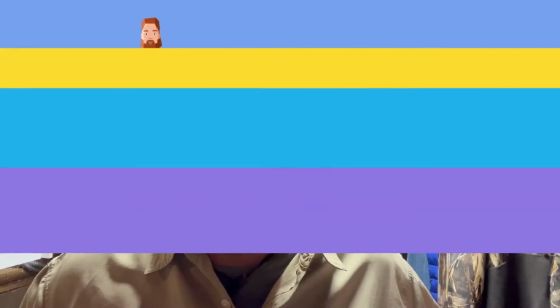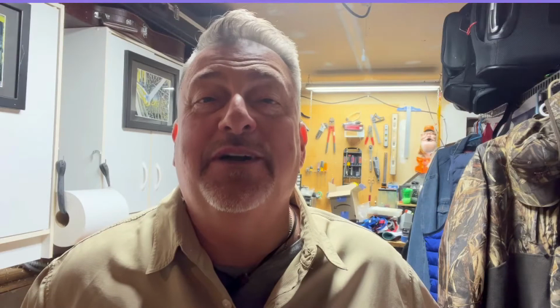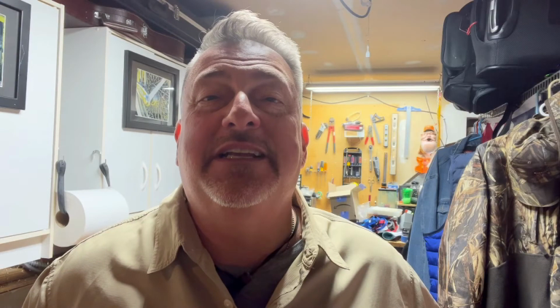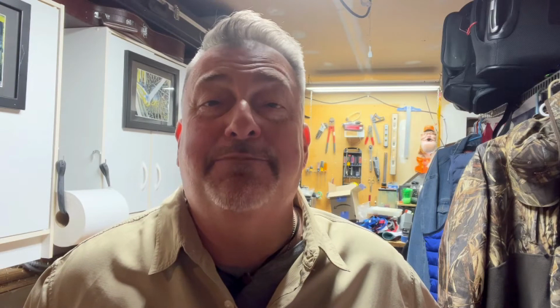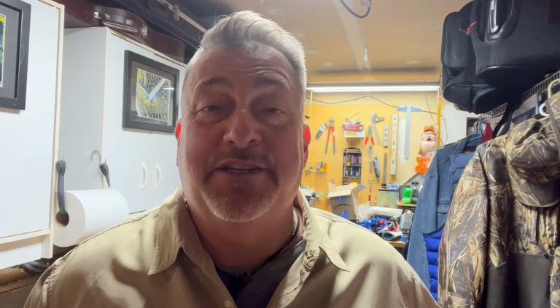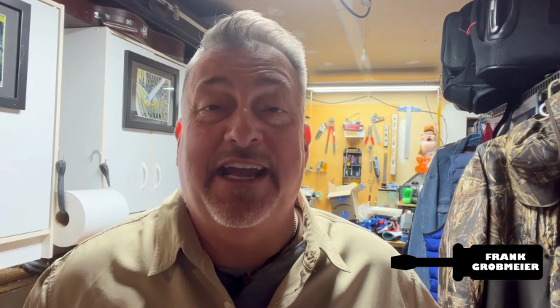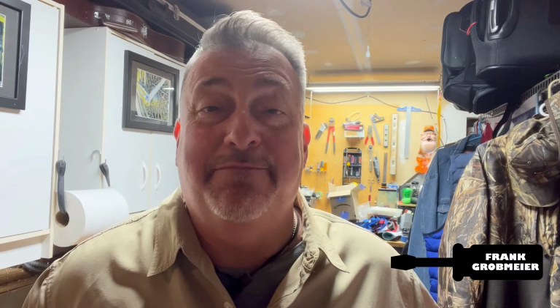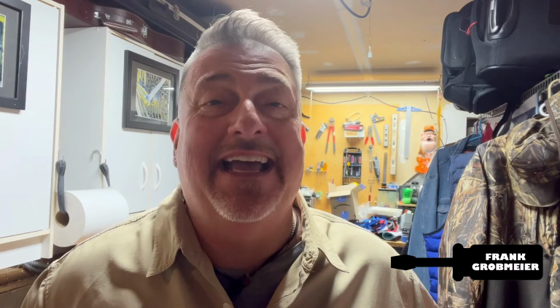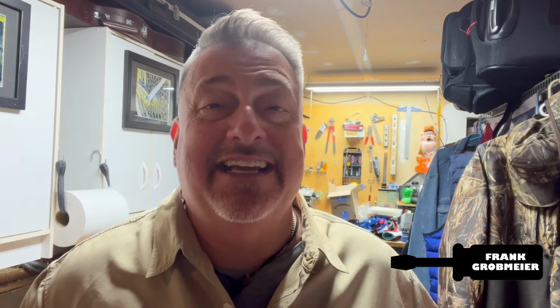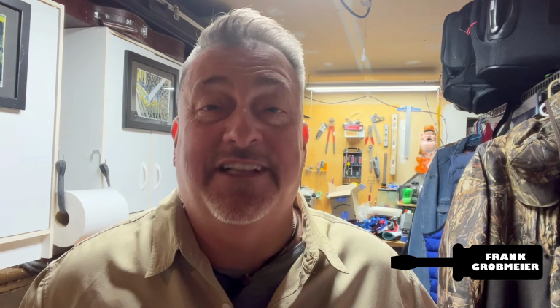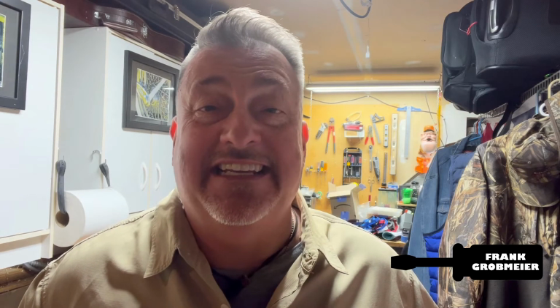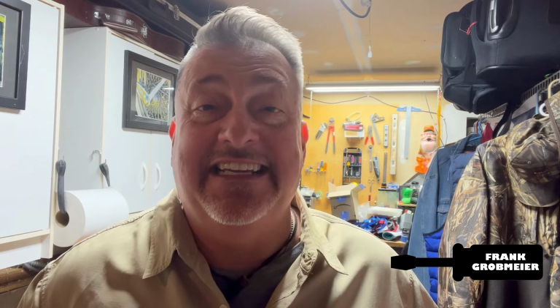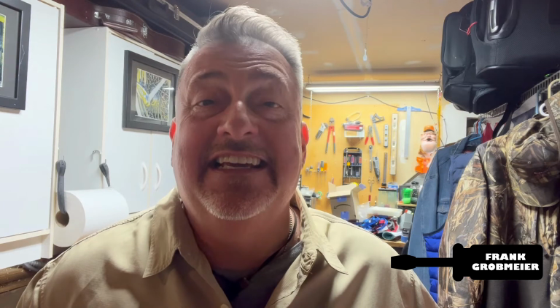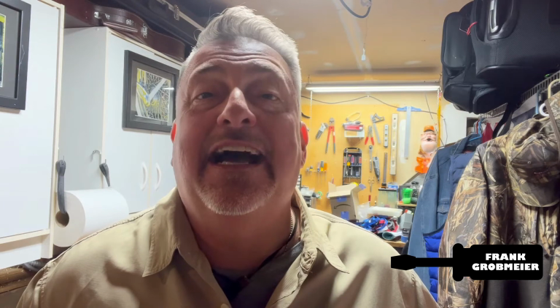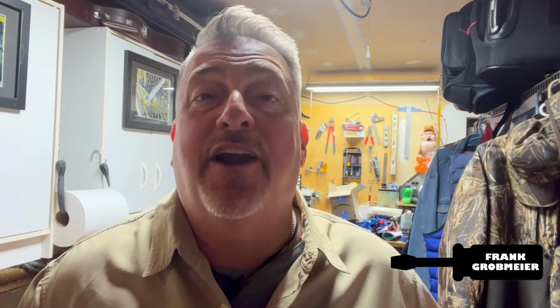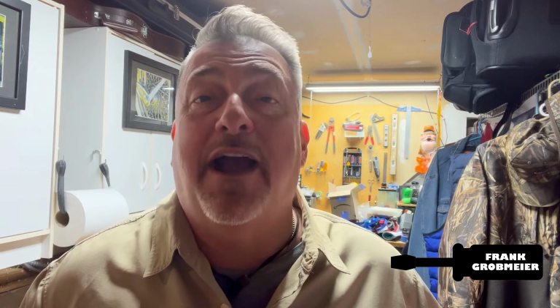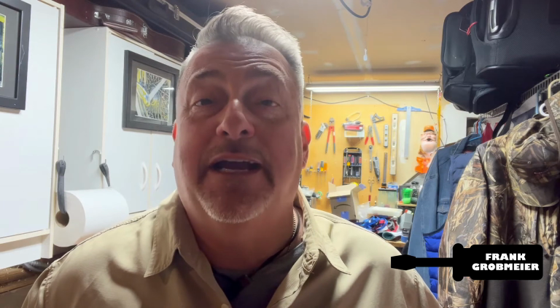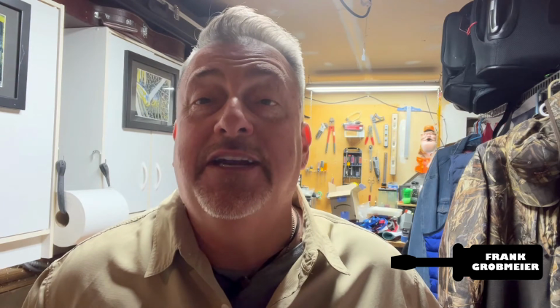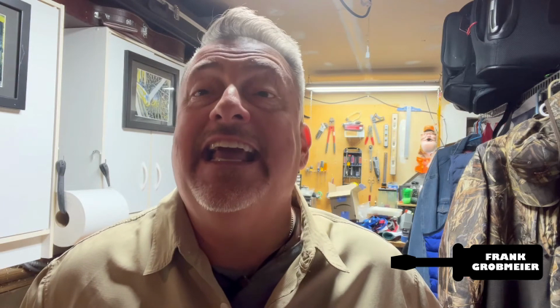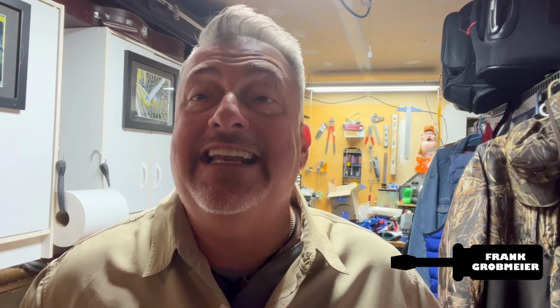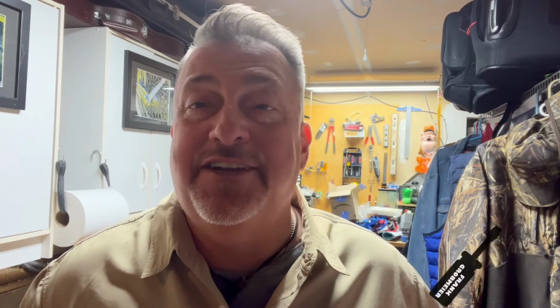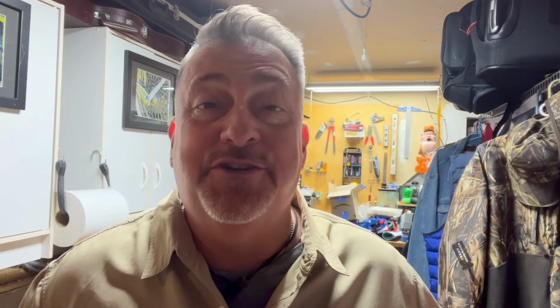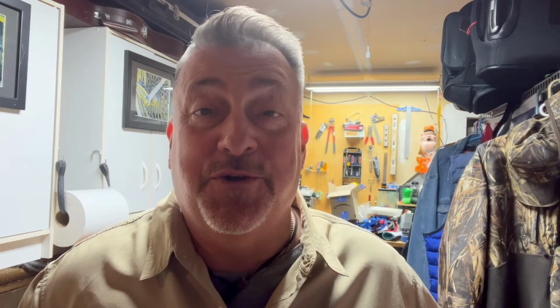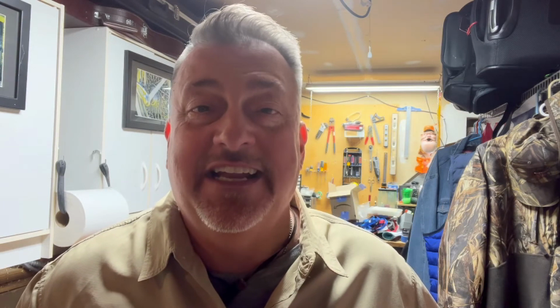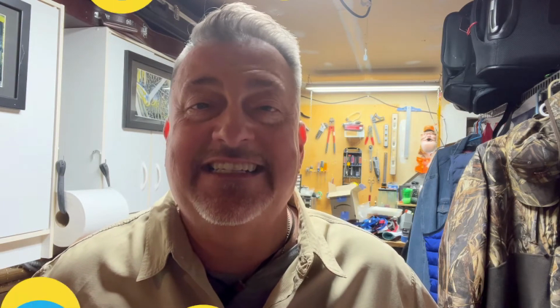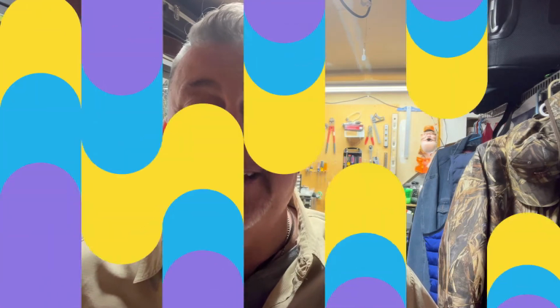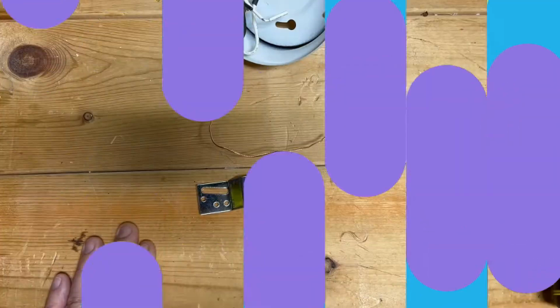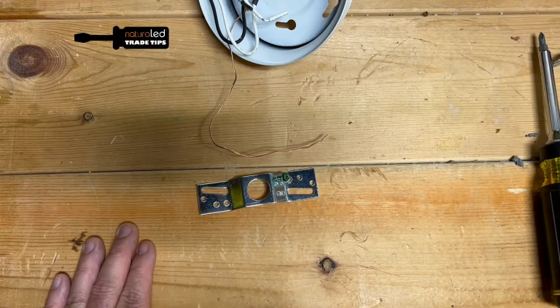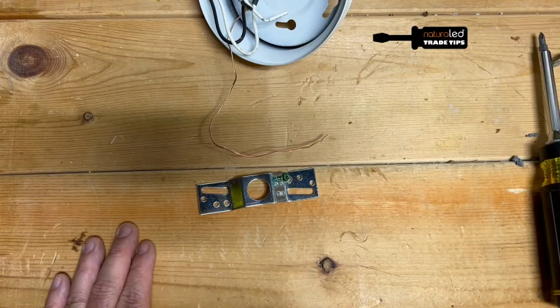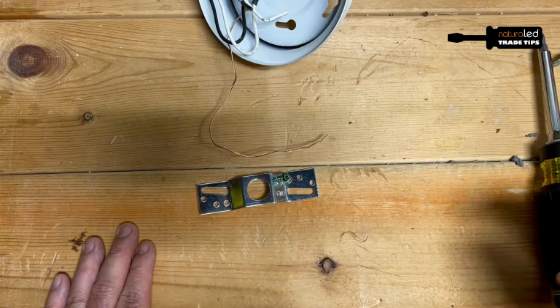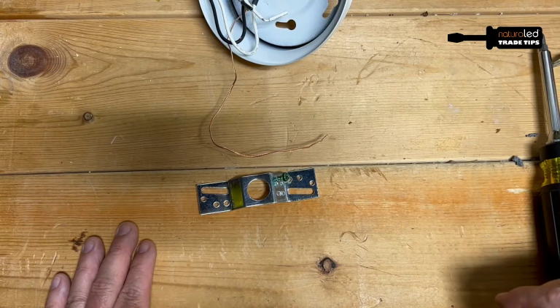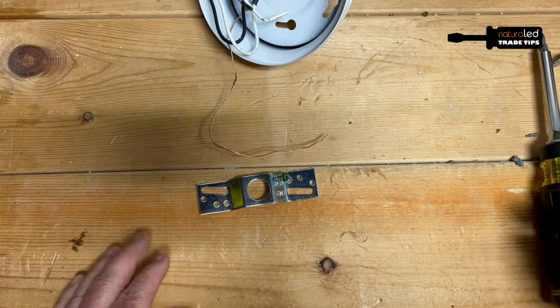Welcome to Tips of the Trade by Natural LED. I'm Frank Robmeyer and here's your next tip. Here's a simple trick for you.